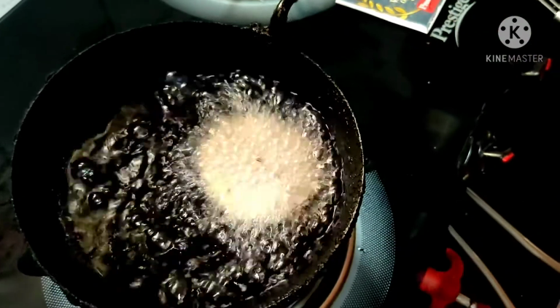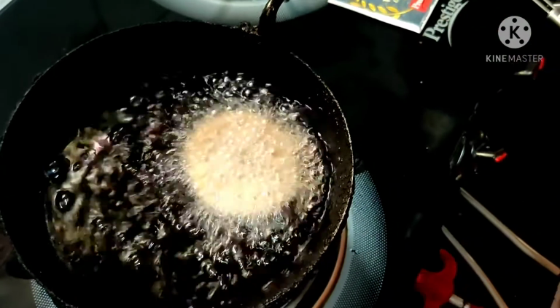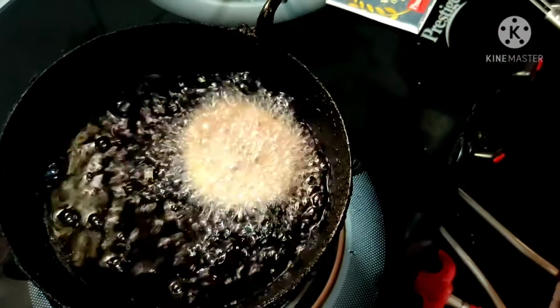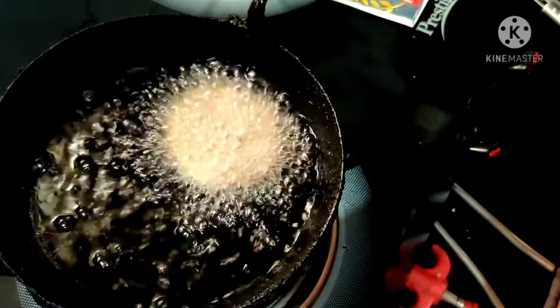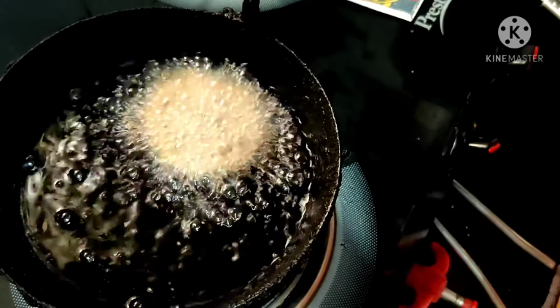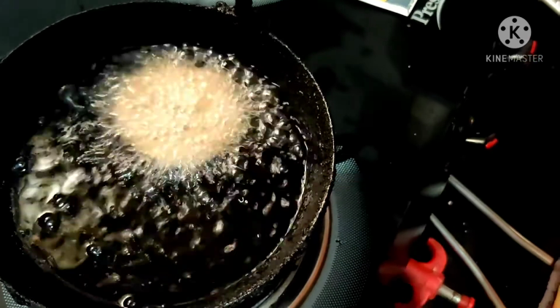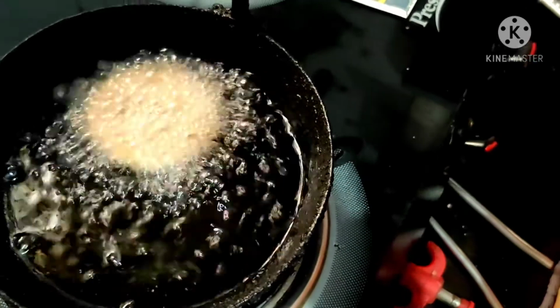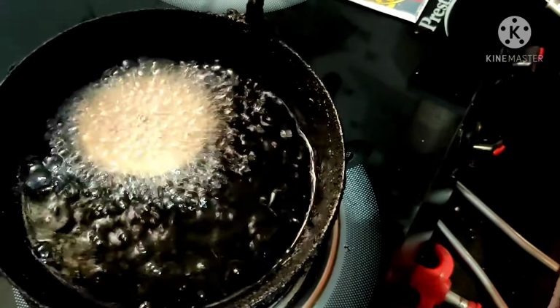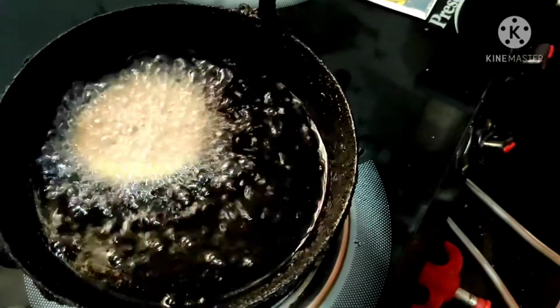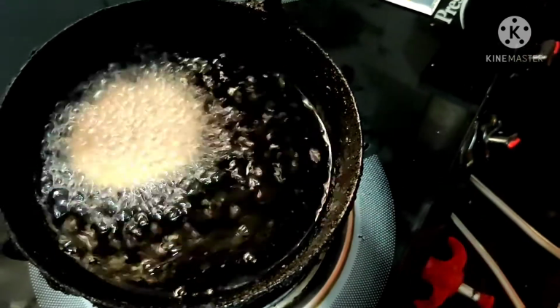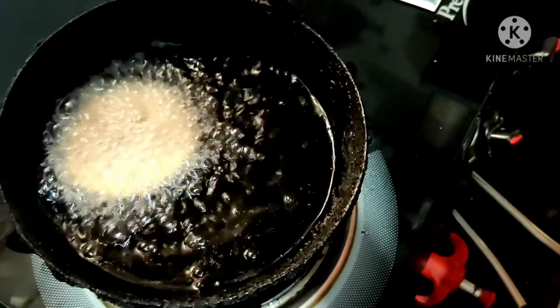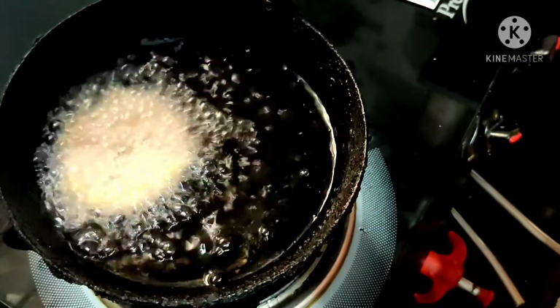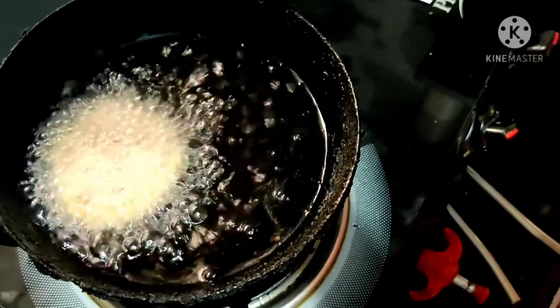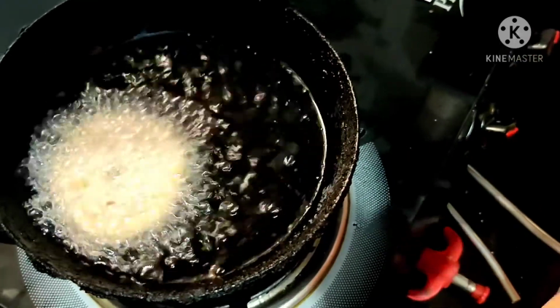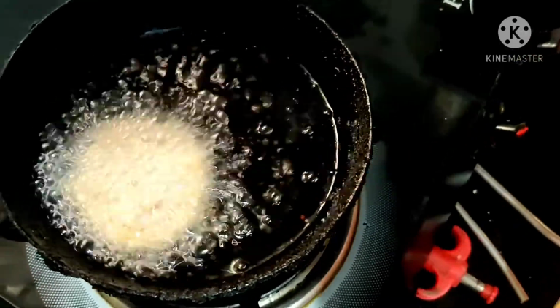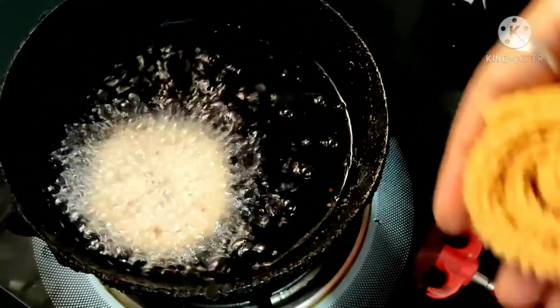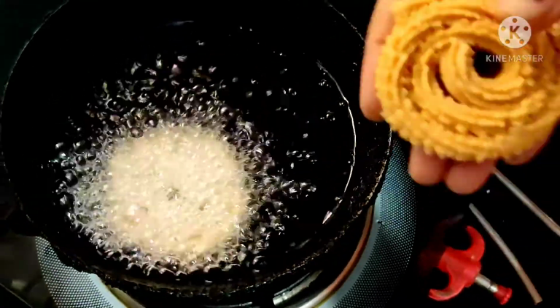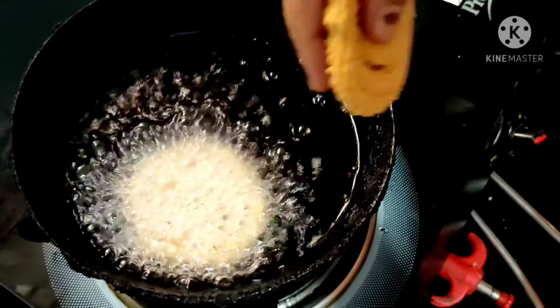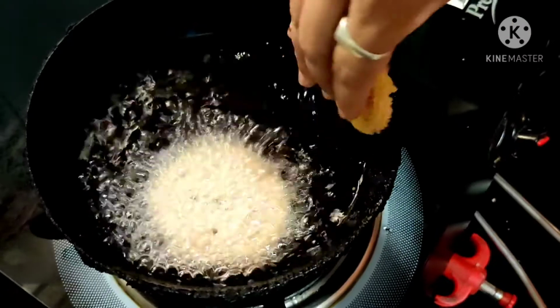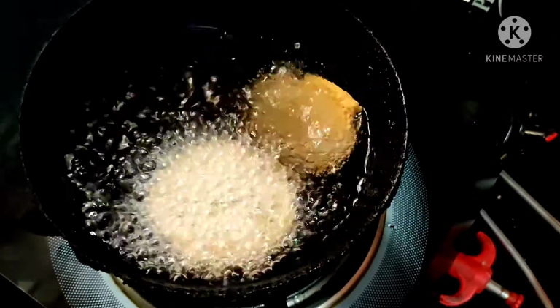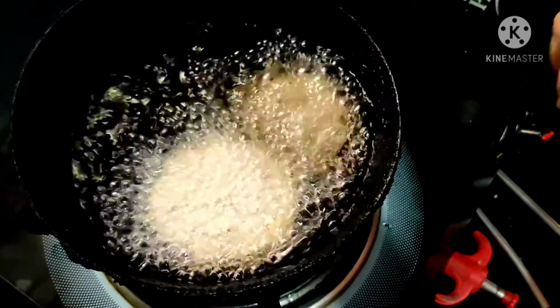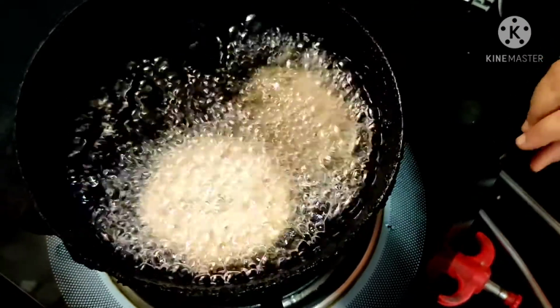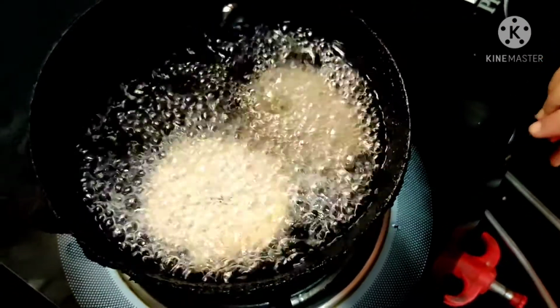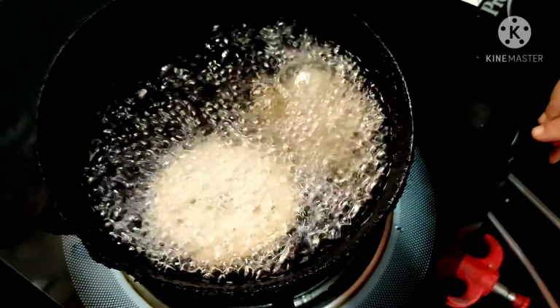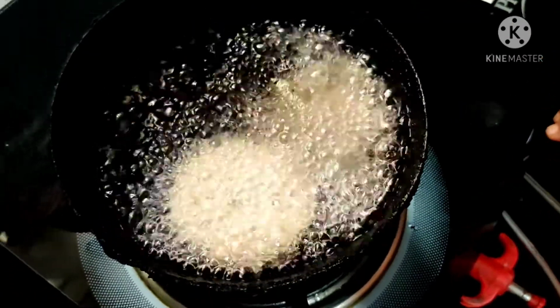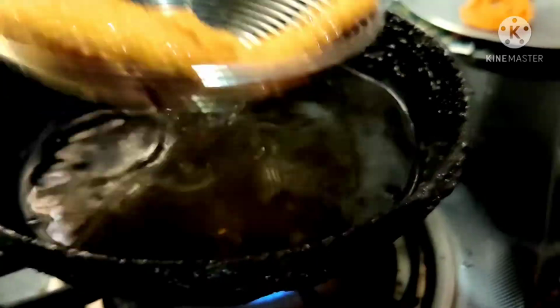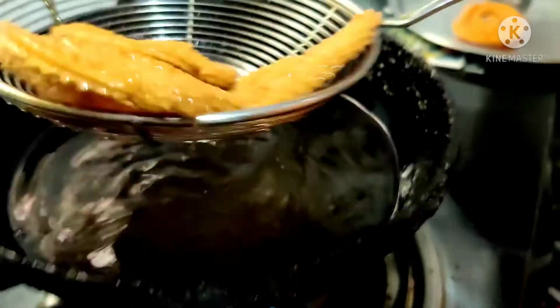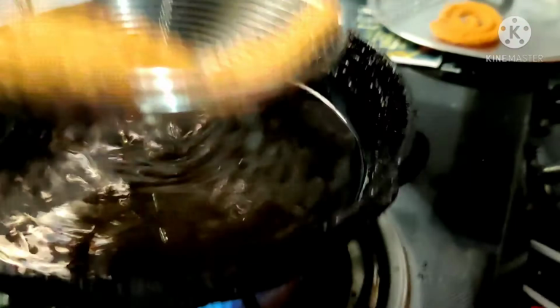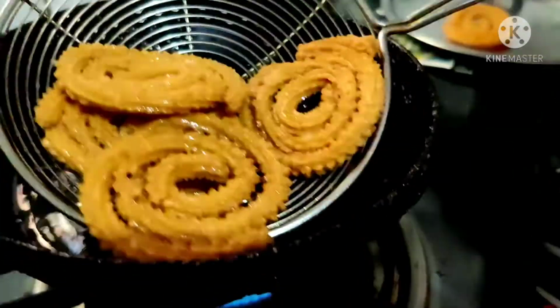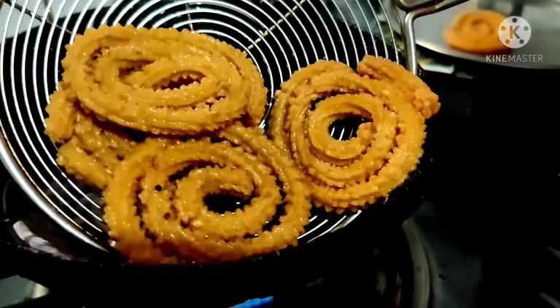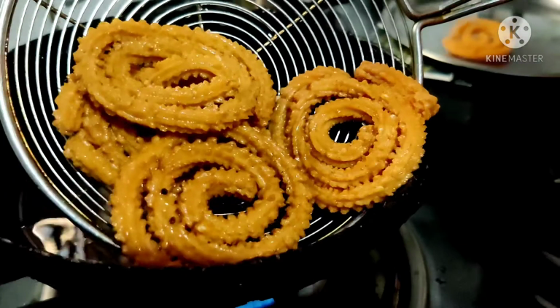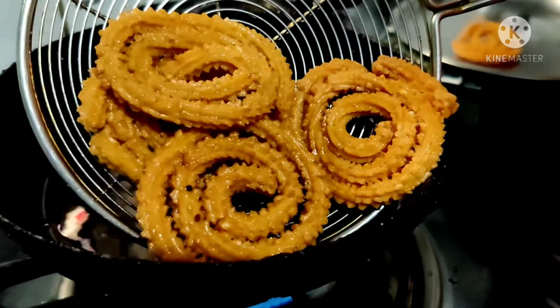Cook it on top with a deep fry. Now it is golden brown.